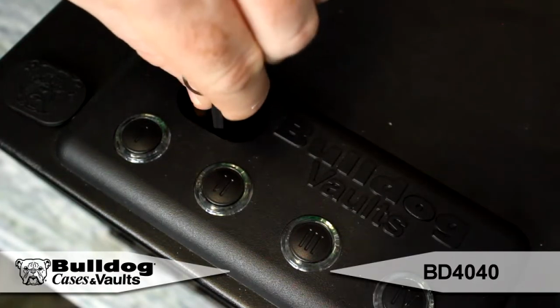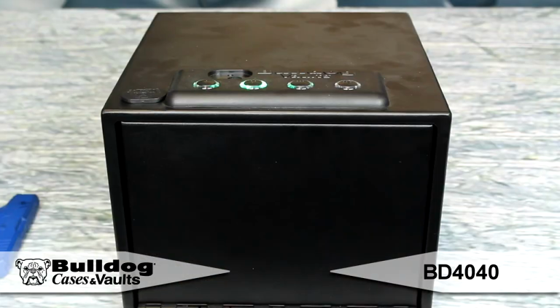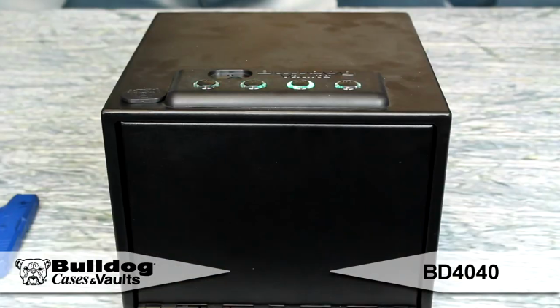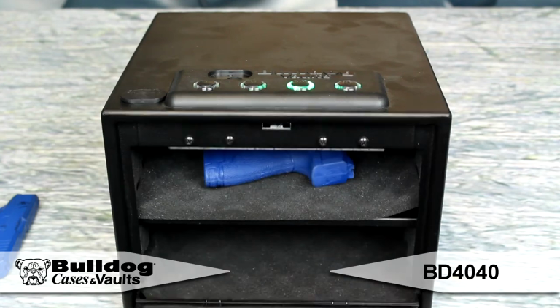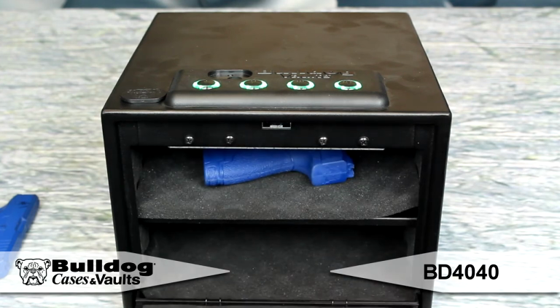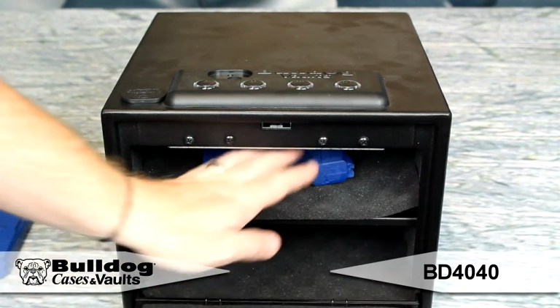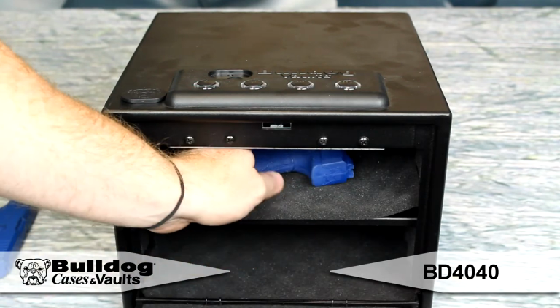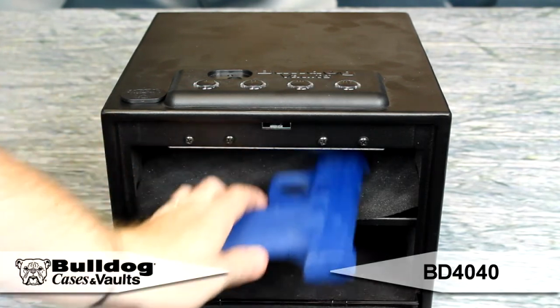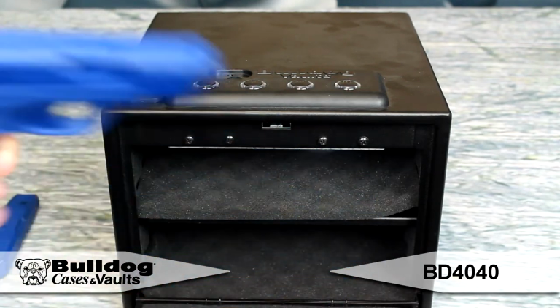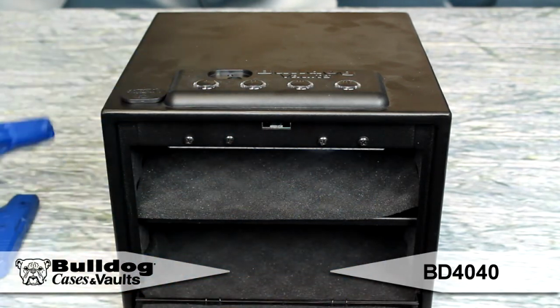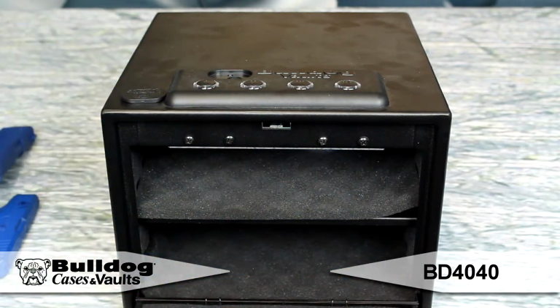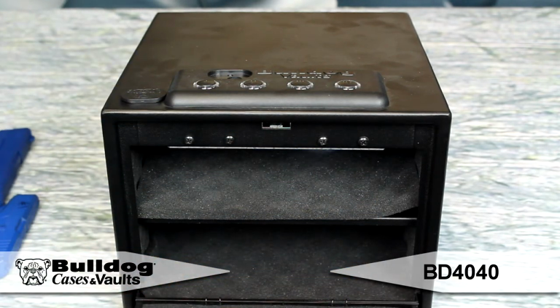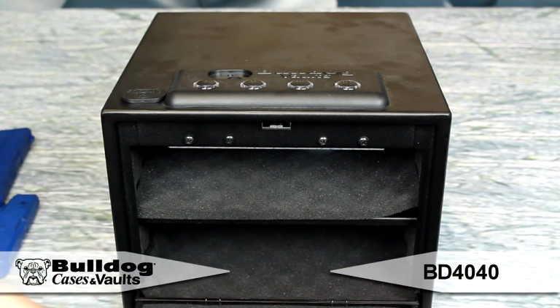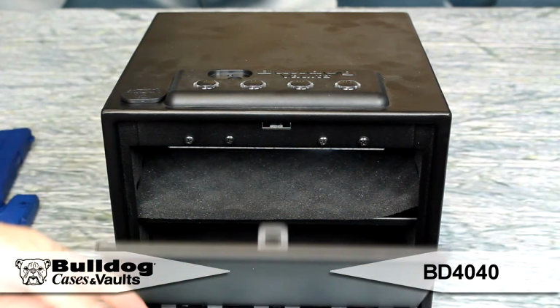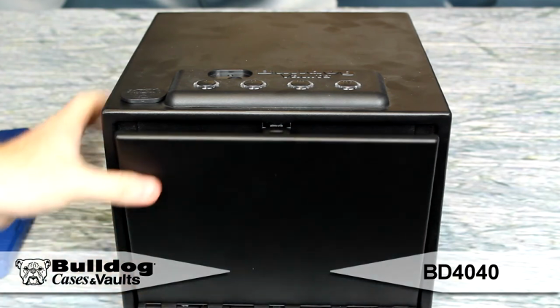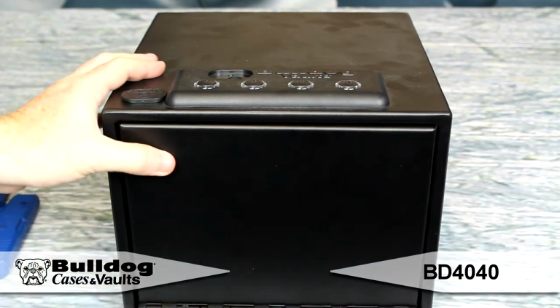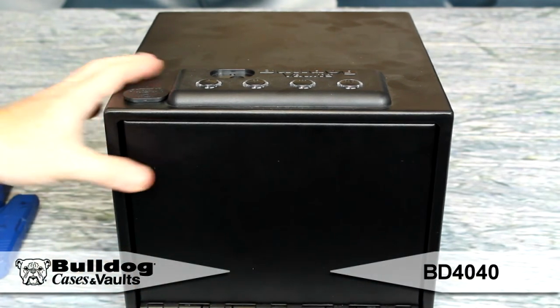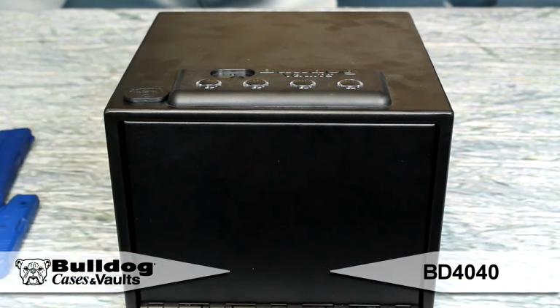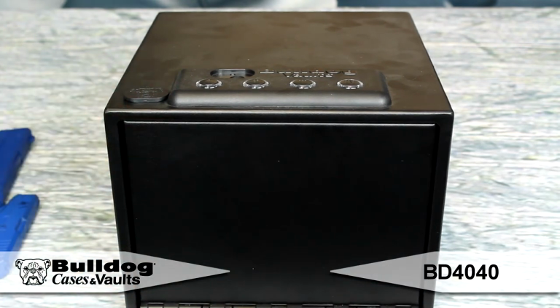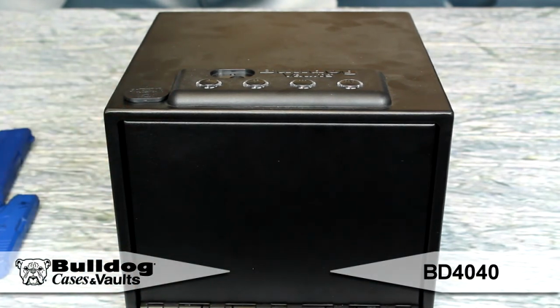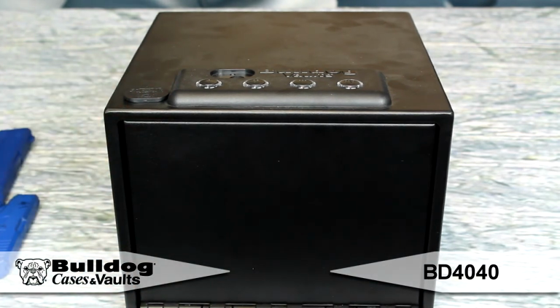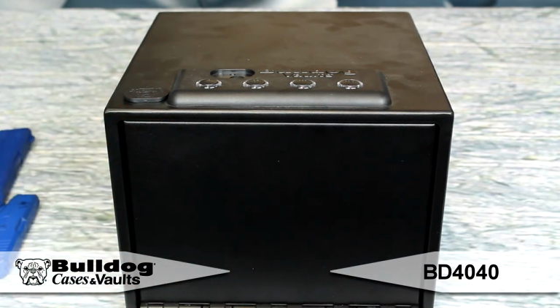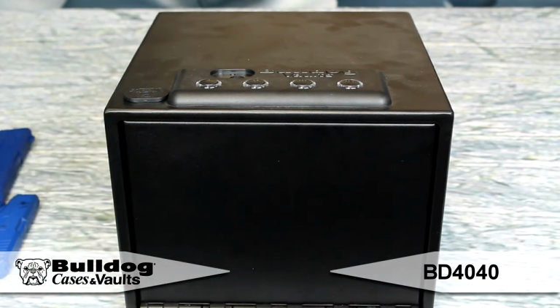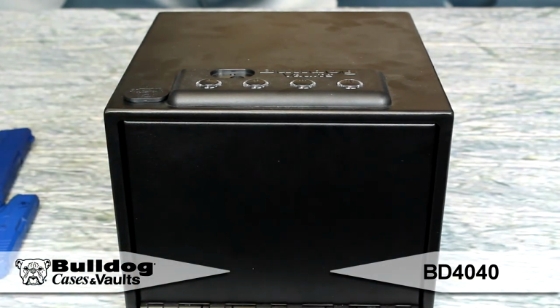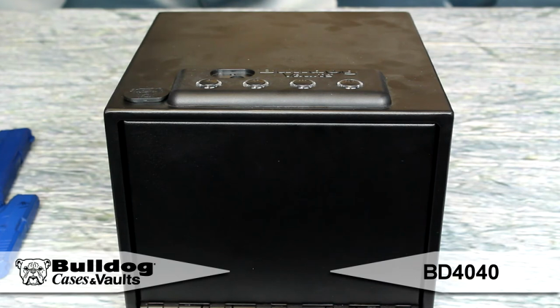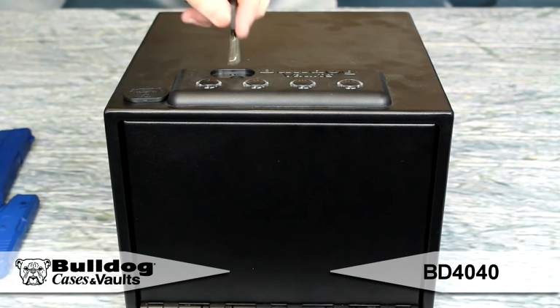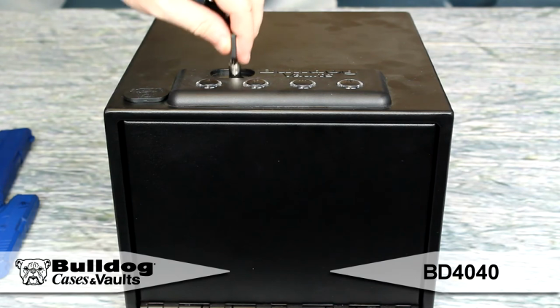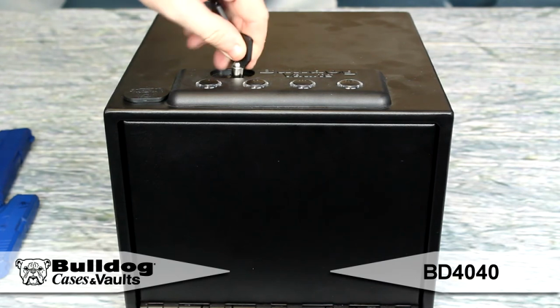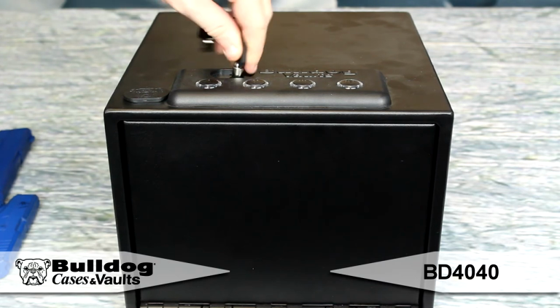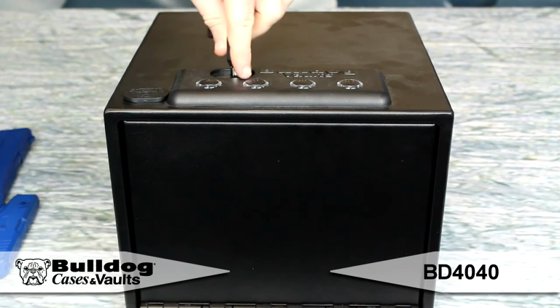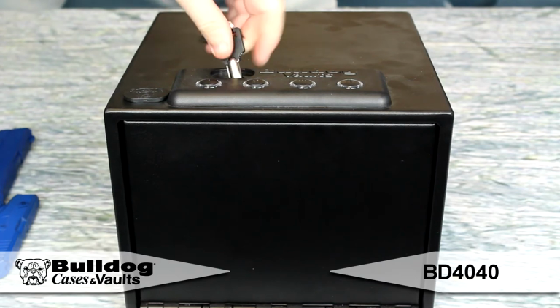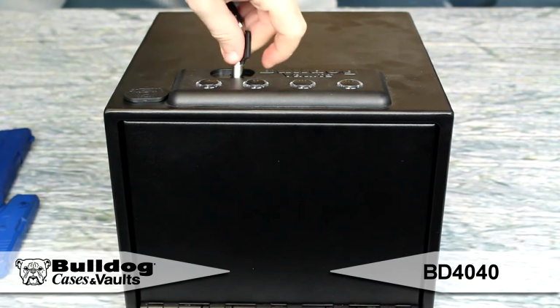The quick opening spring loaded door with quiet soft stop technology allows retrieval of firearm without revealing location. Separate power buttons ensure all four LED access buttons are backlit for accurate code entry. It also includes an interior light.